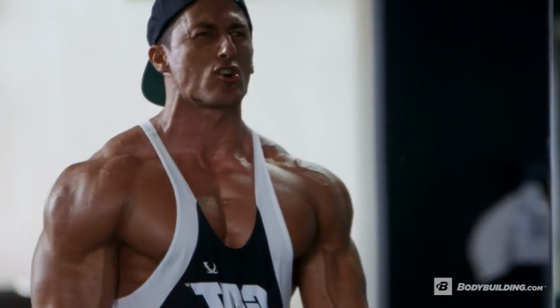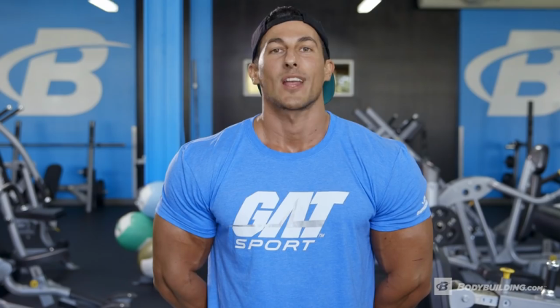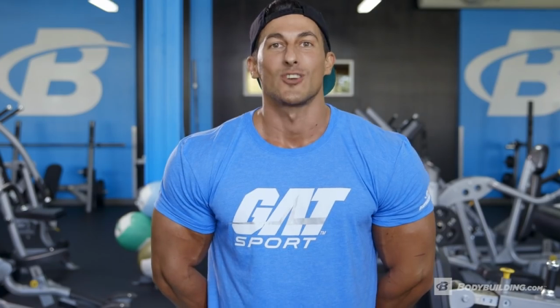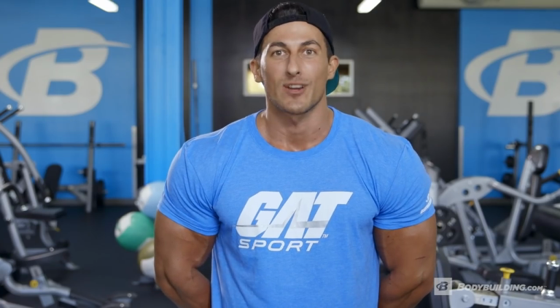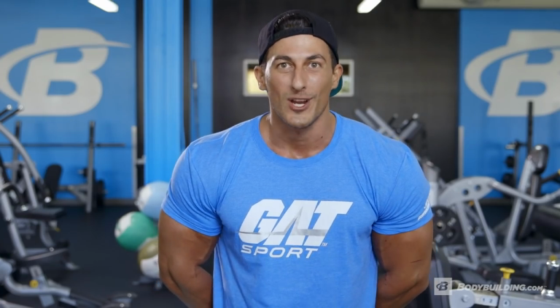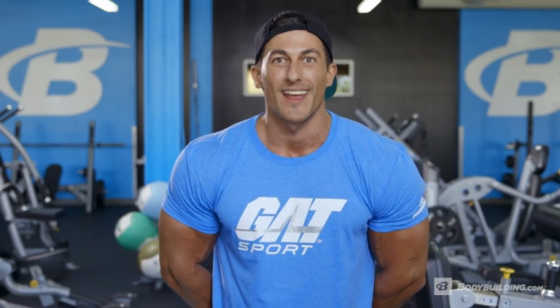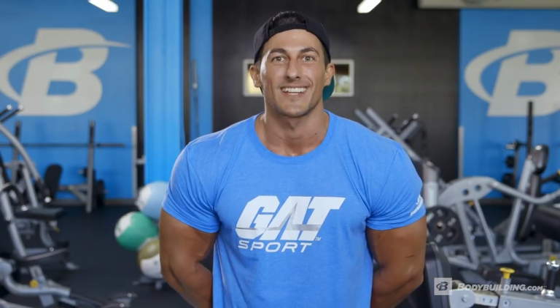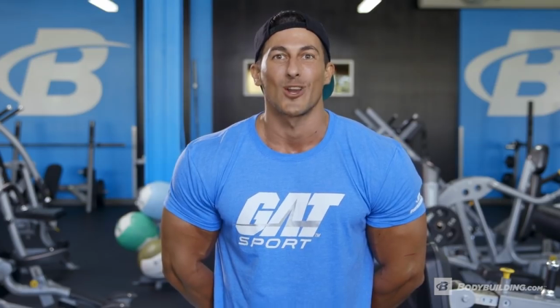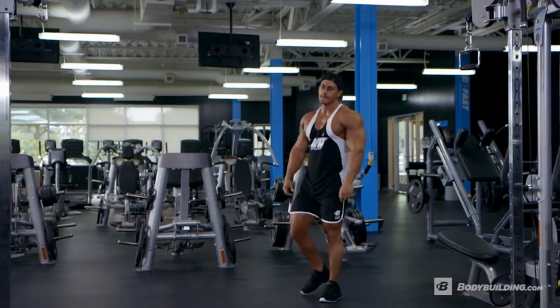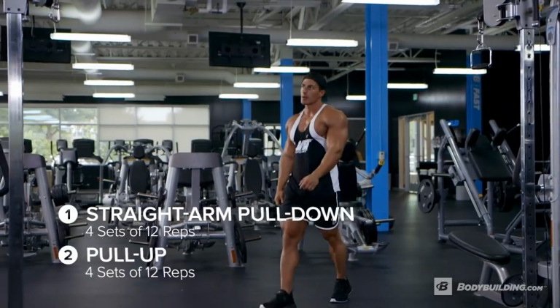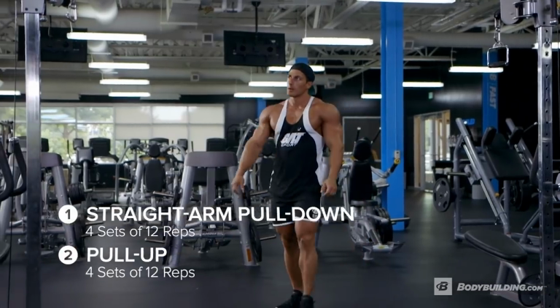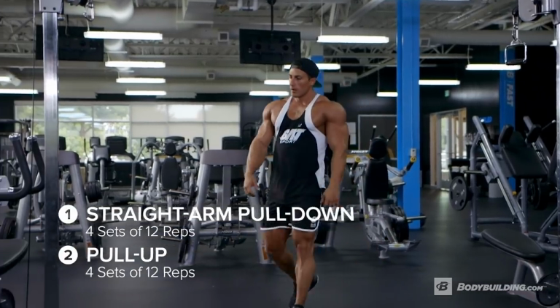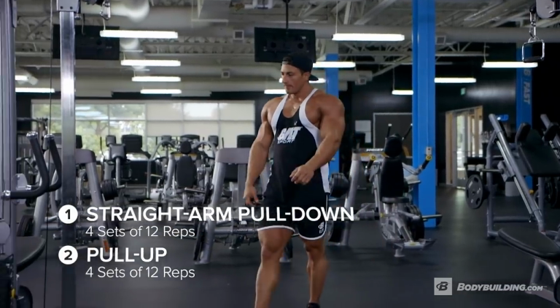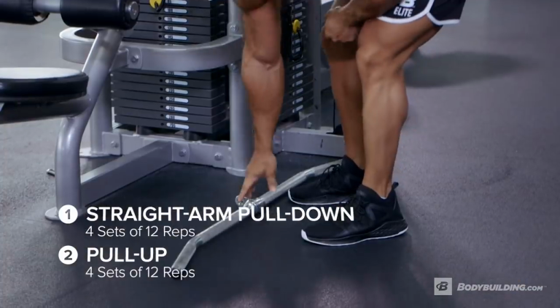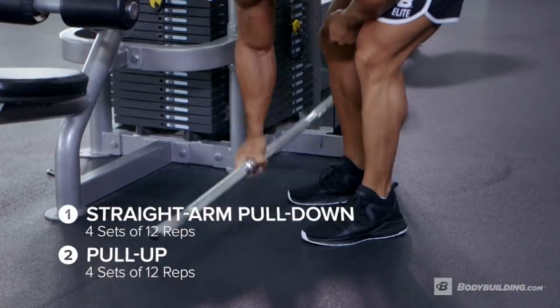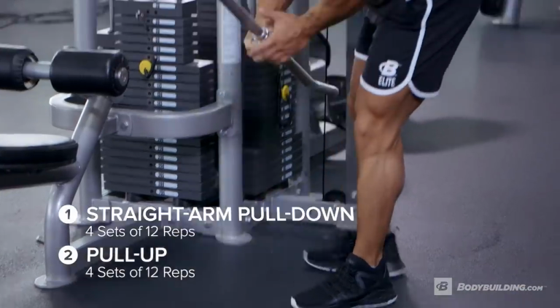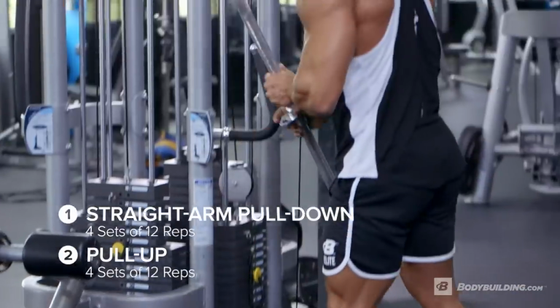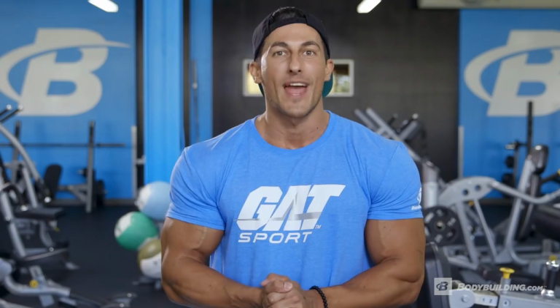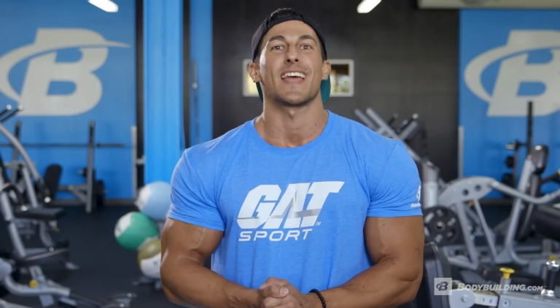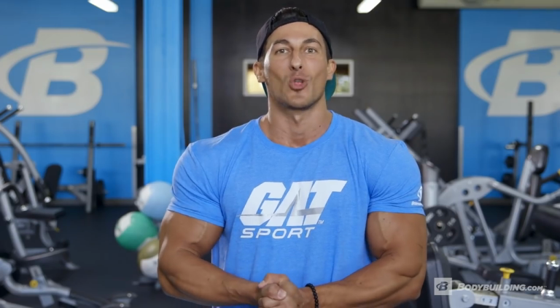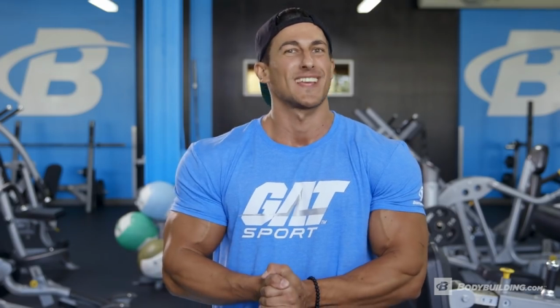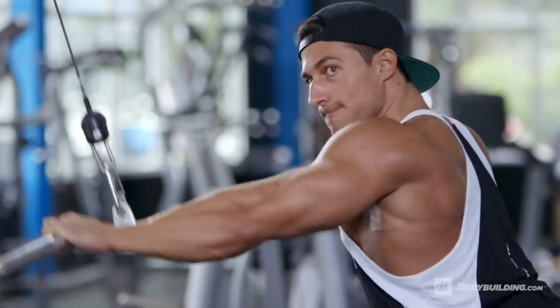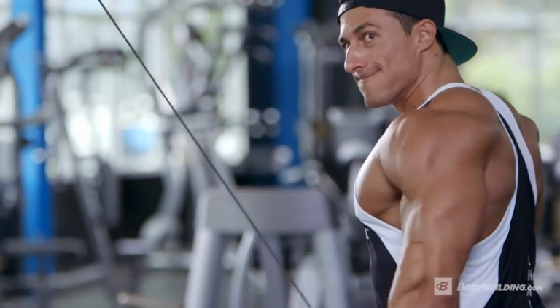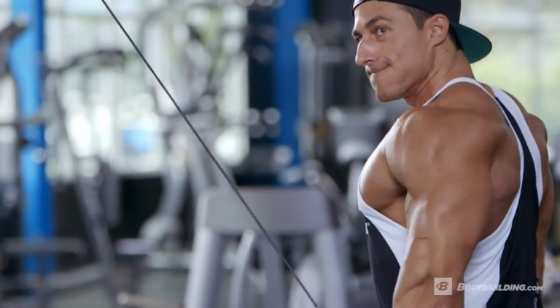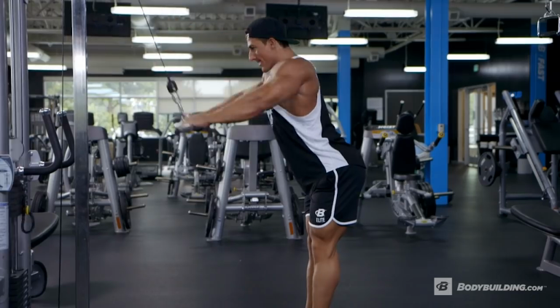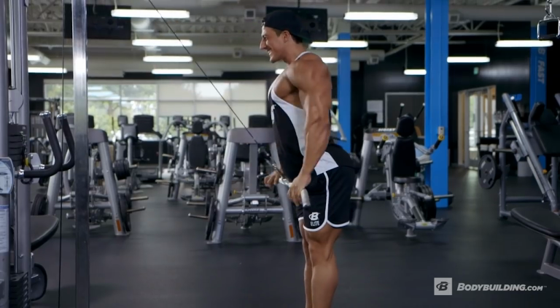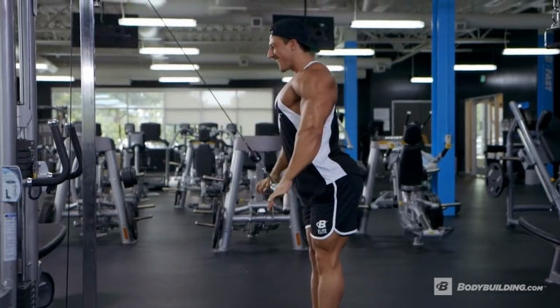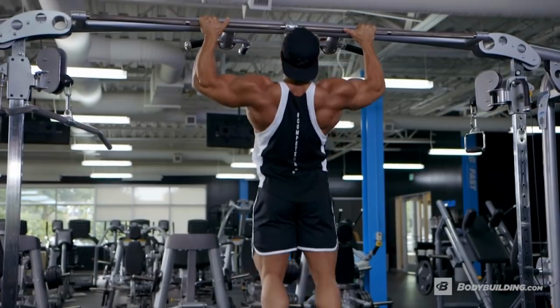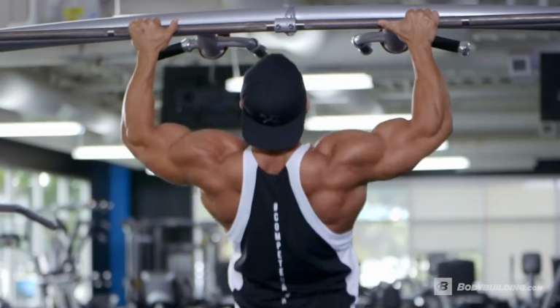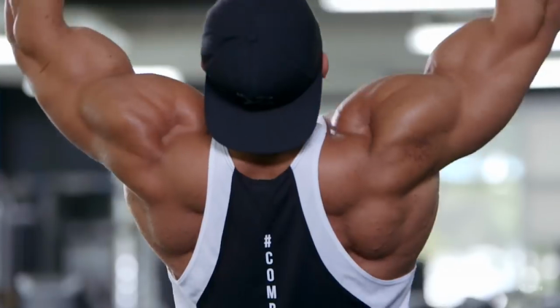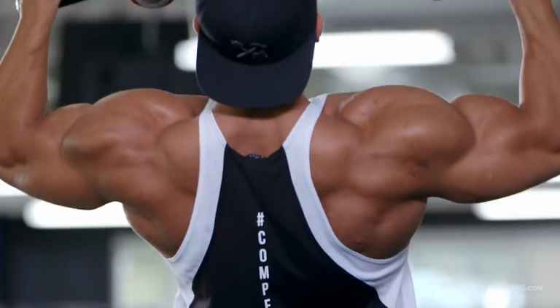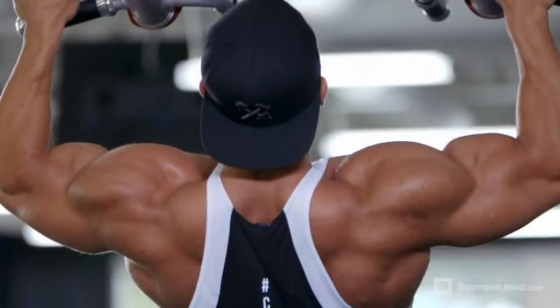All right guys, go drink your pre-workout and let's get started. We're going to start off with a superset — we're going to do pull-downs and pull-ups. The main goal here: warm up the muscle and prime it for our compound movement.